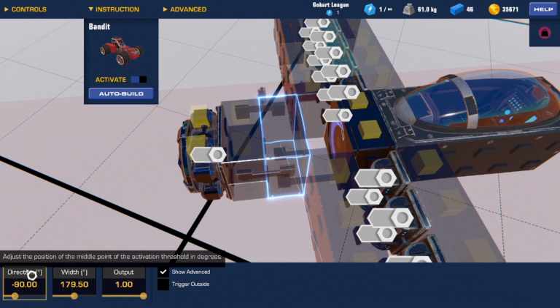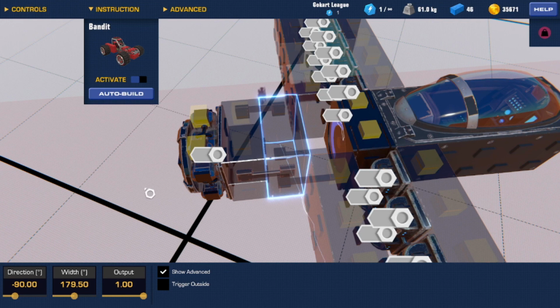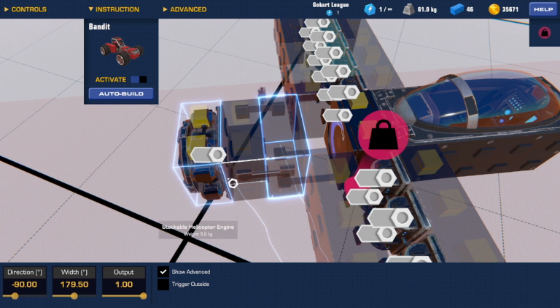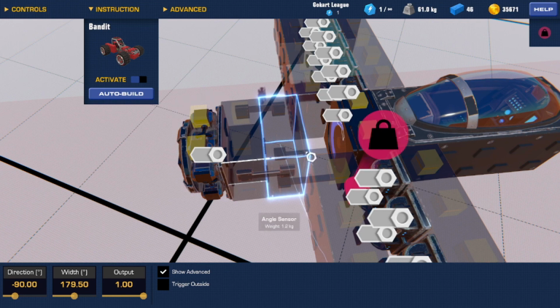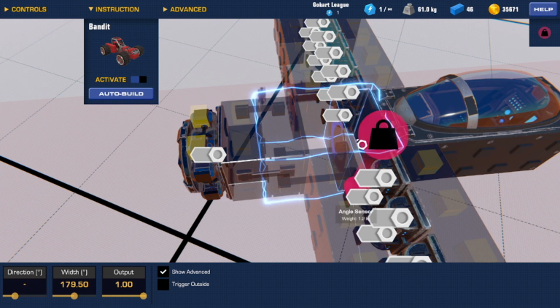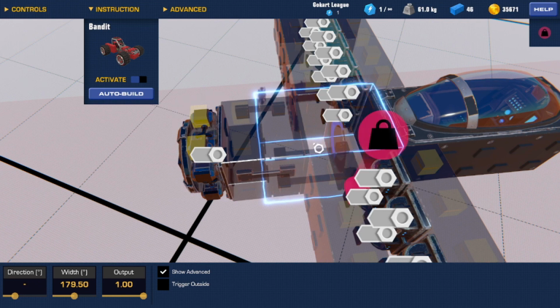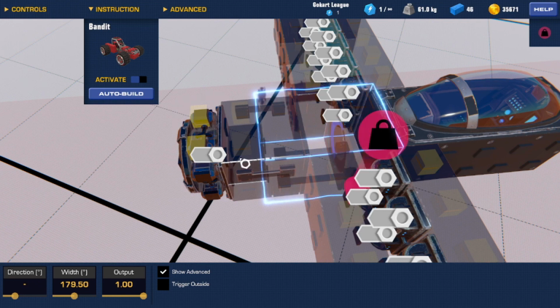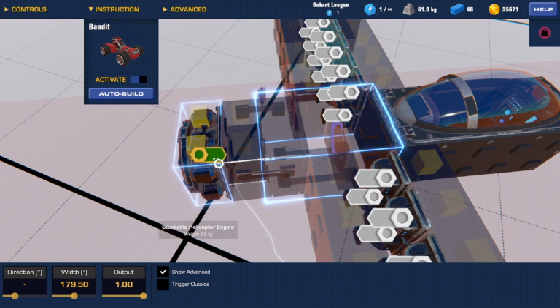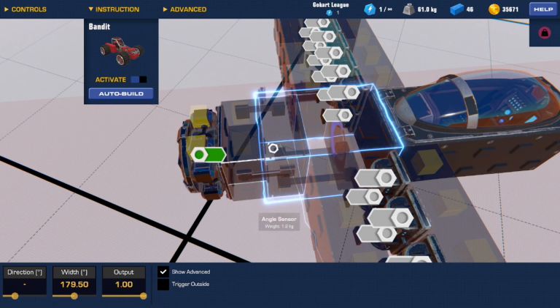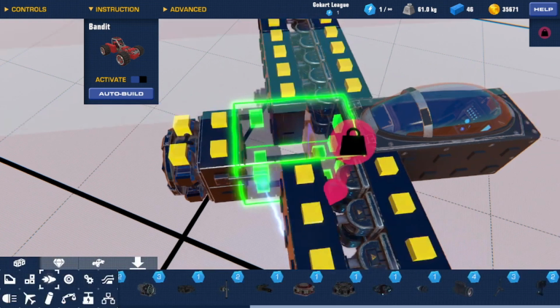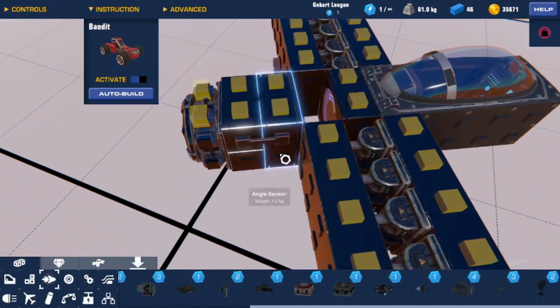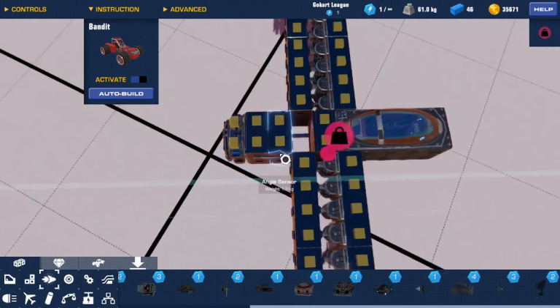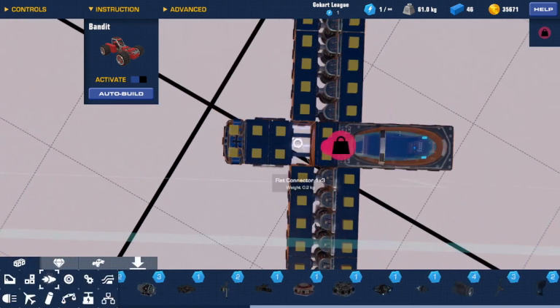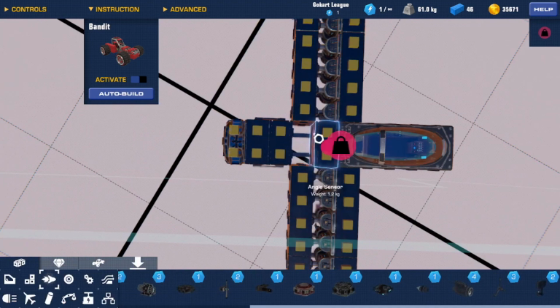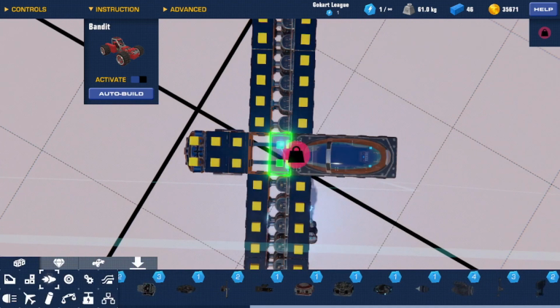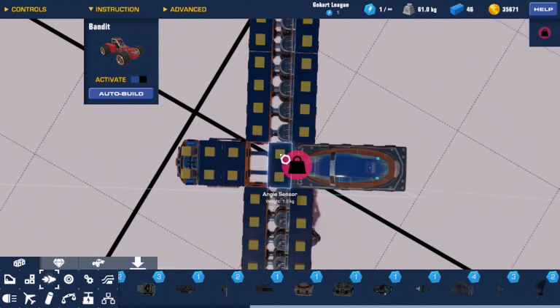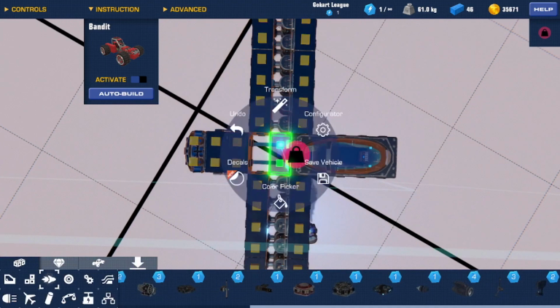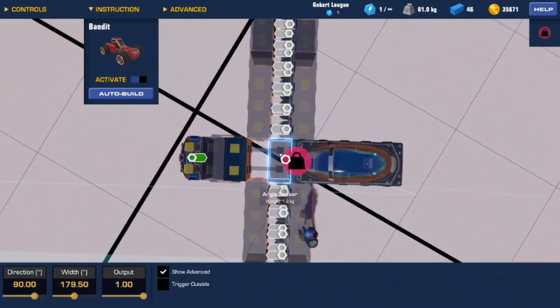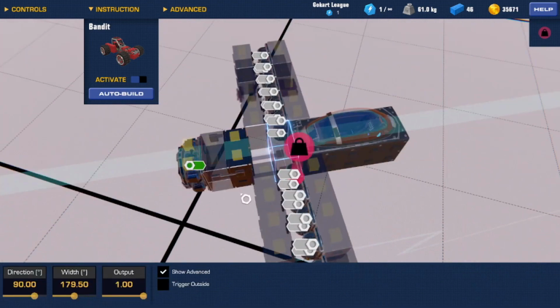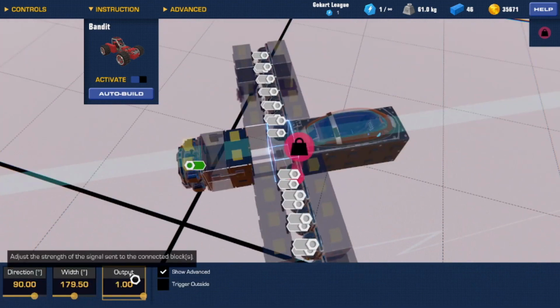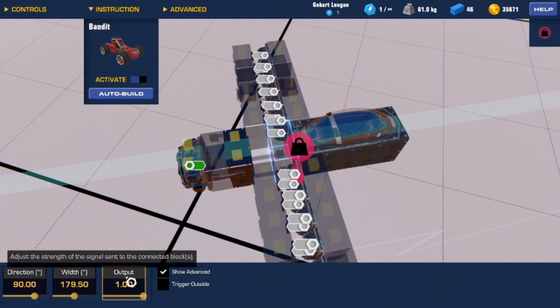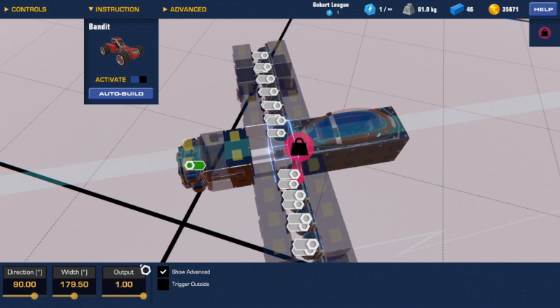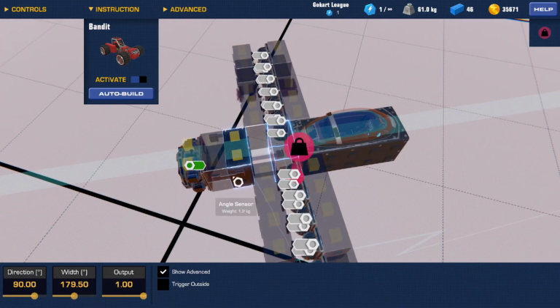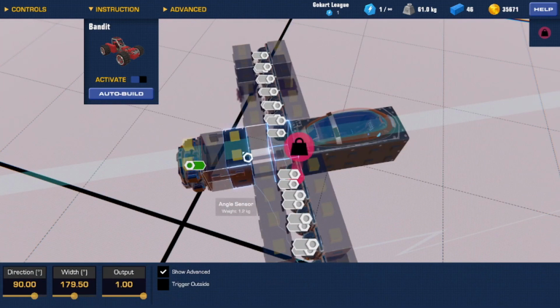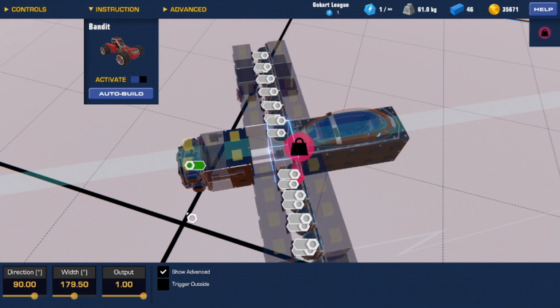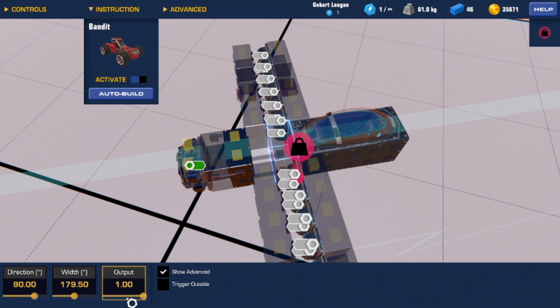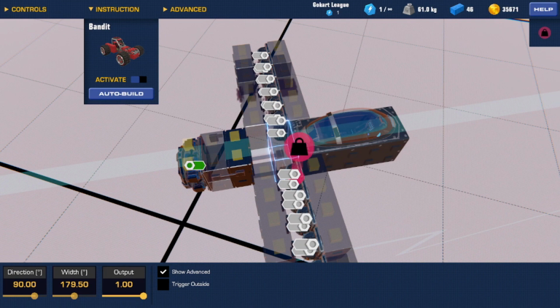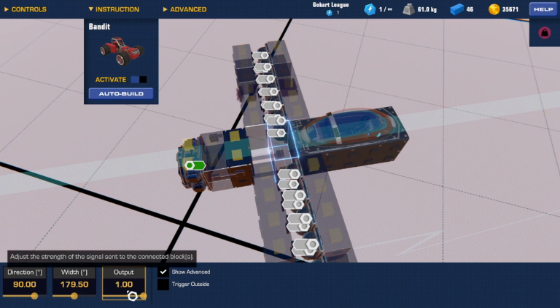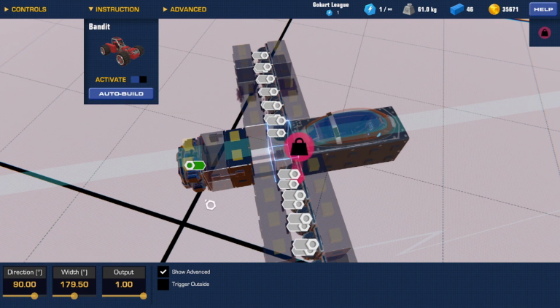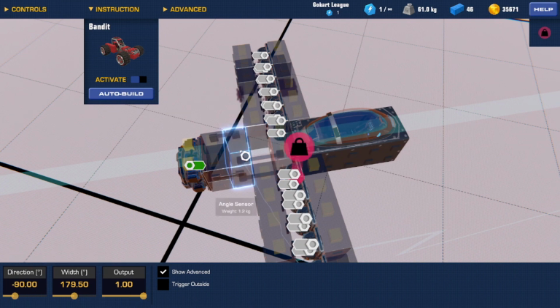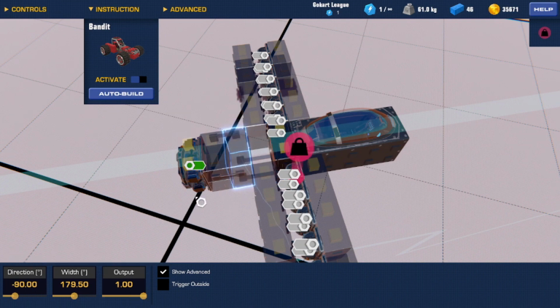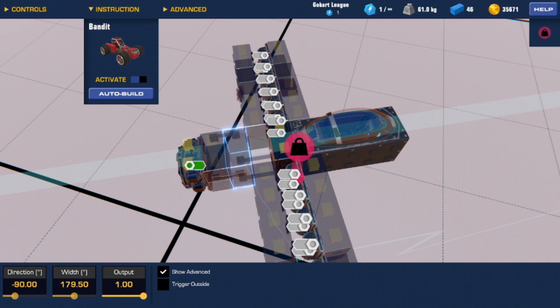We're going to connect both of these to the helicopter engine. This is a bit of trial and error — it will only take two attempts. You're going to set one of these to minus output and one to plus output. This is already a plus, so we're going to set this one to minus.